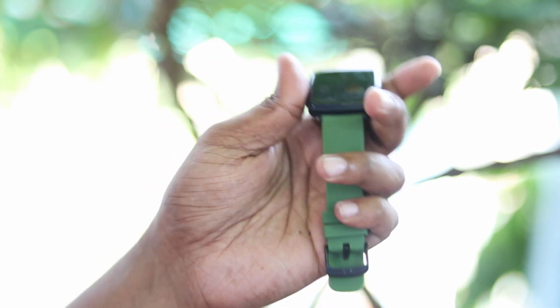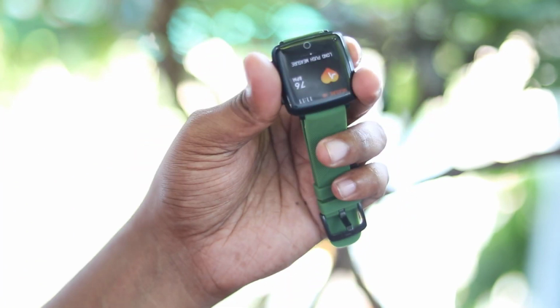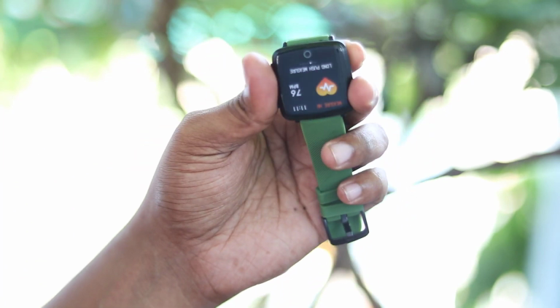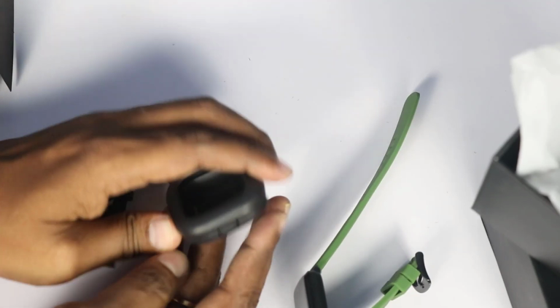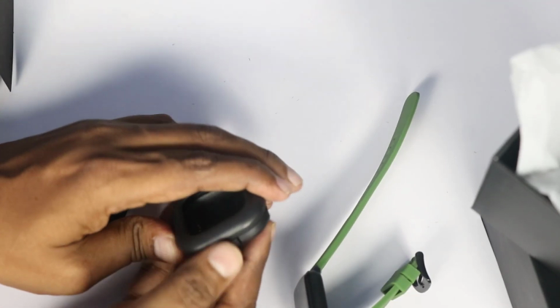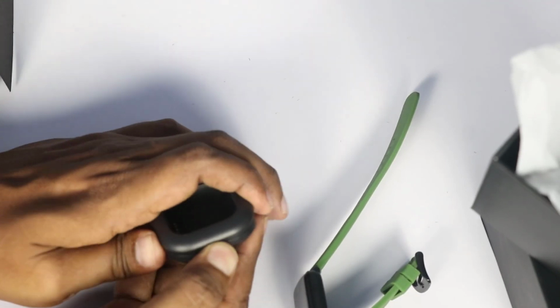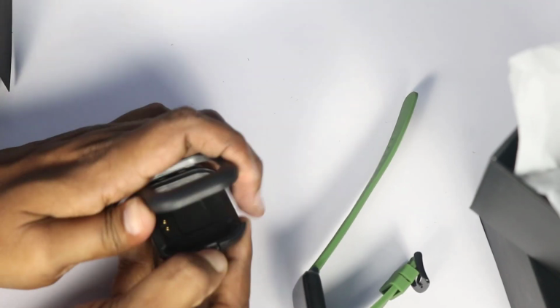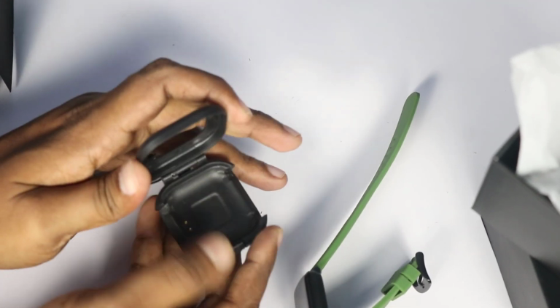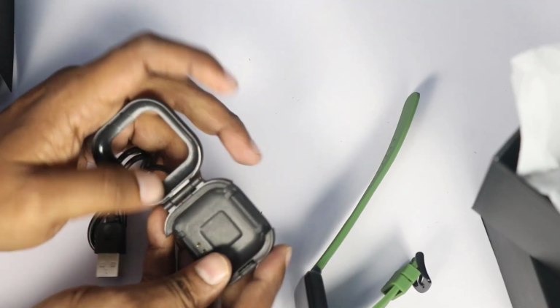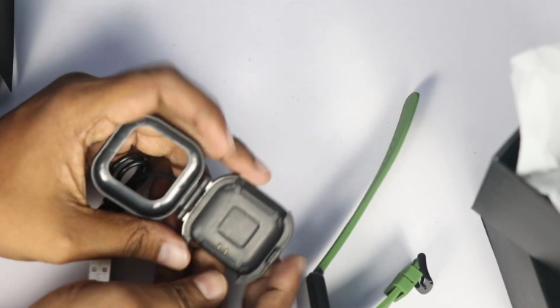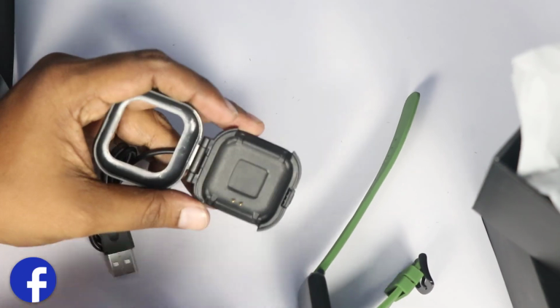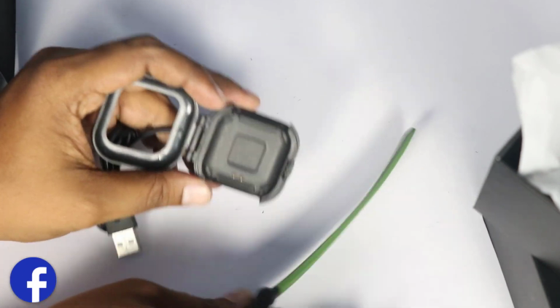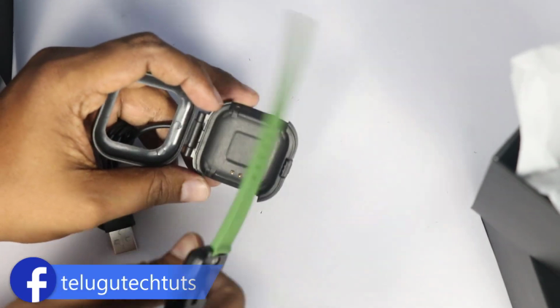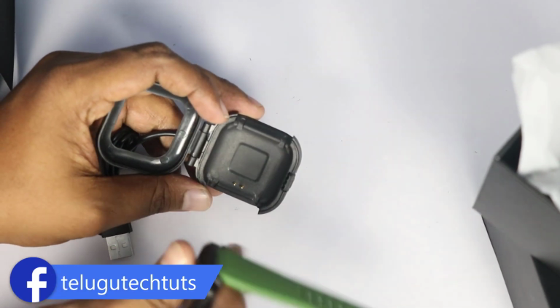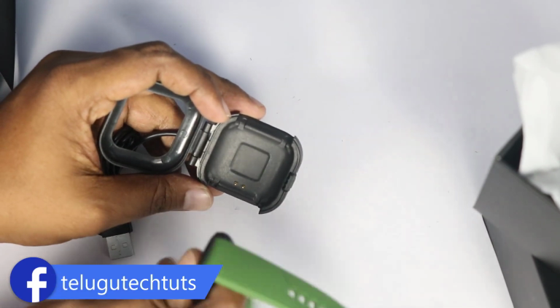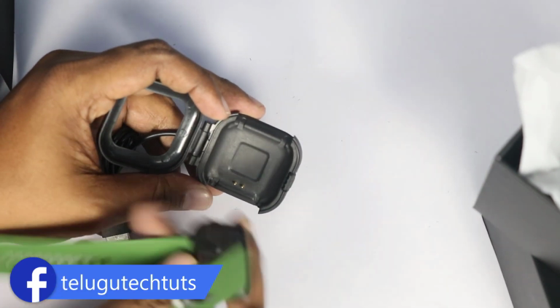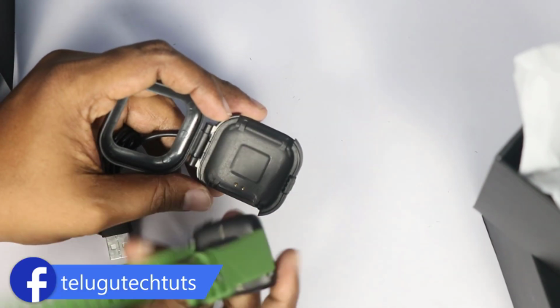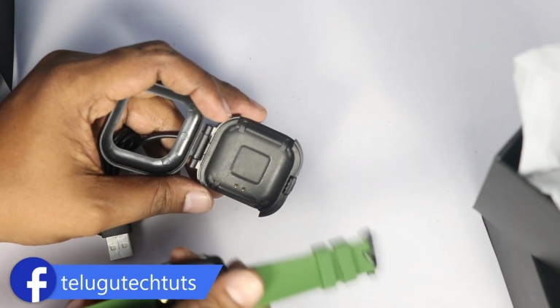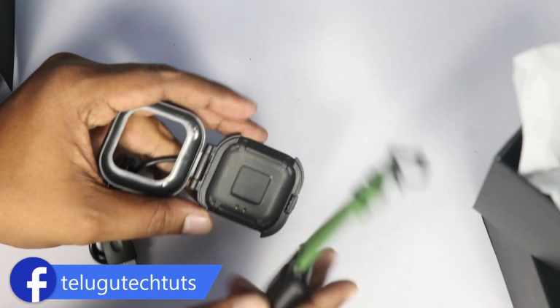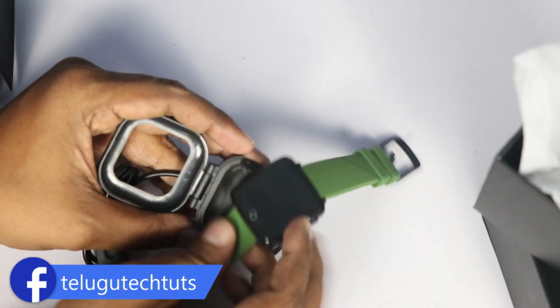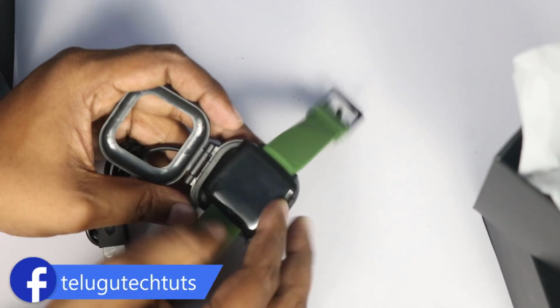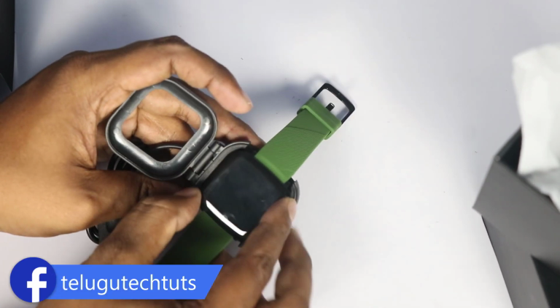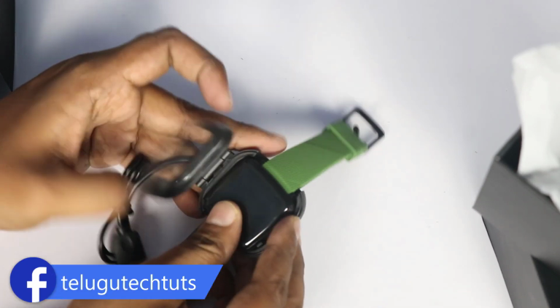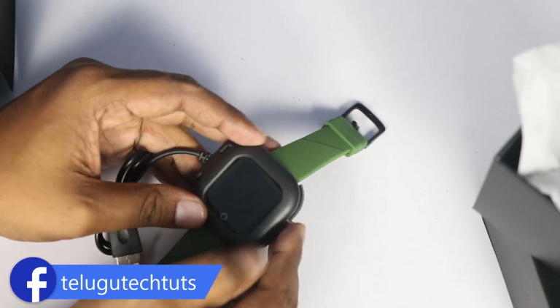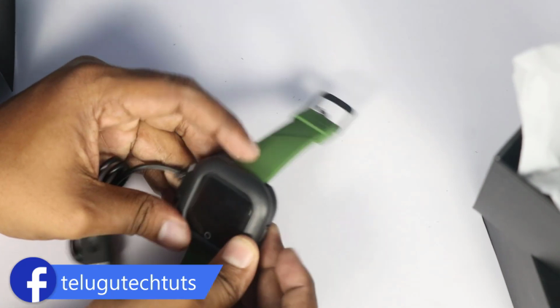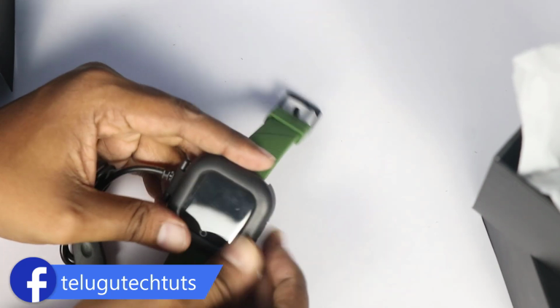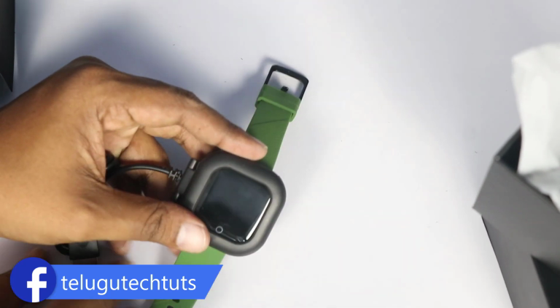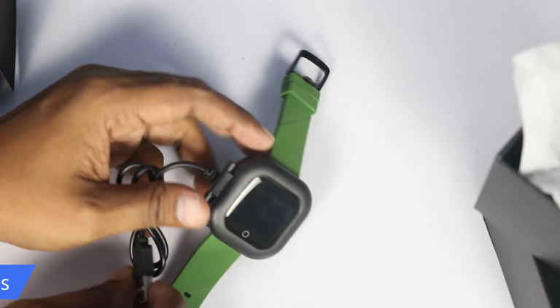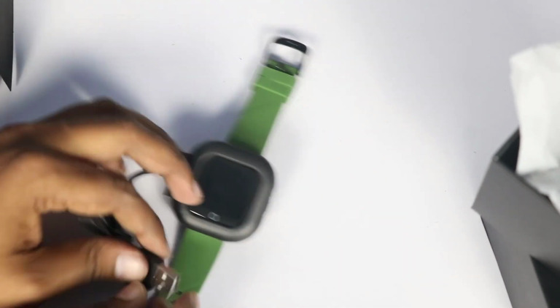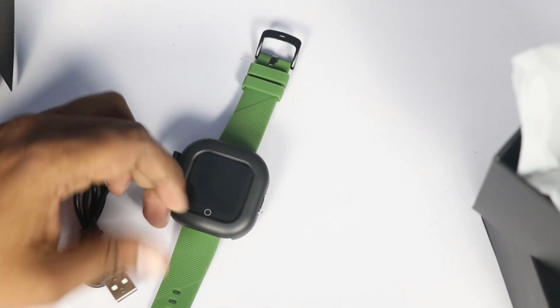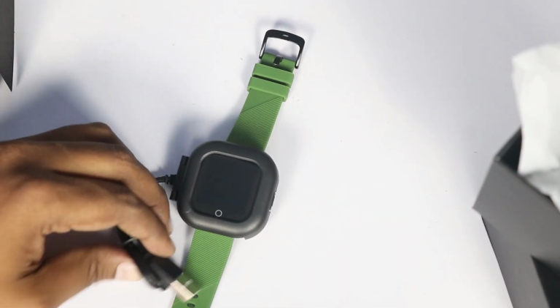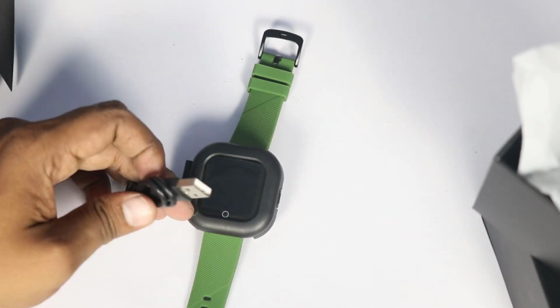We are using the charging case. We will build the watch and pair it to your device. We insert the watch and close the case, then charge it via the USB port.